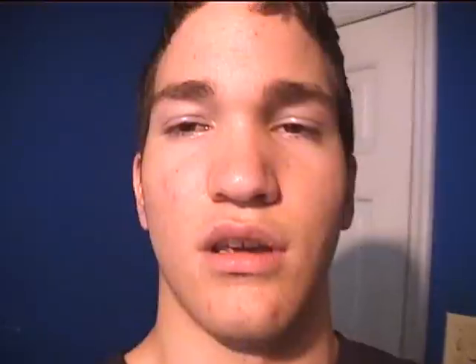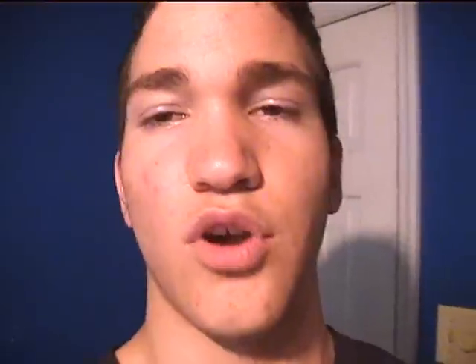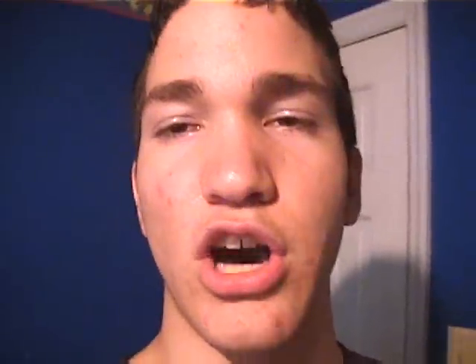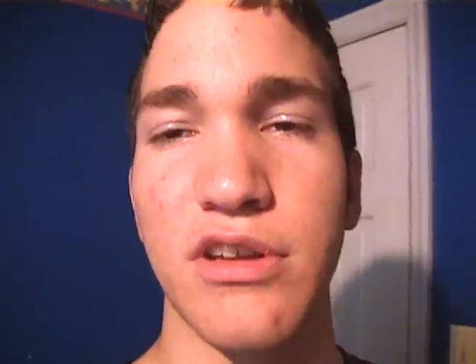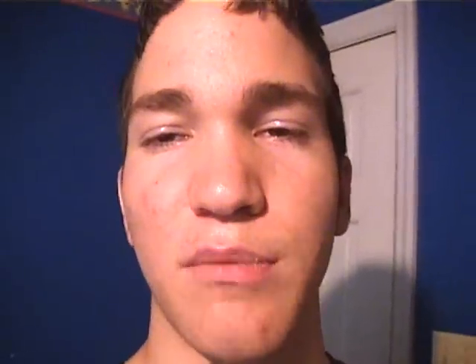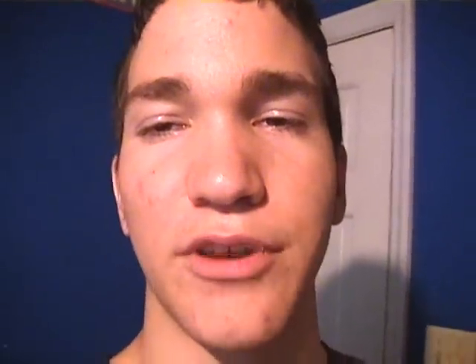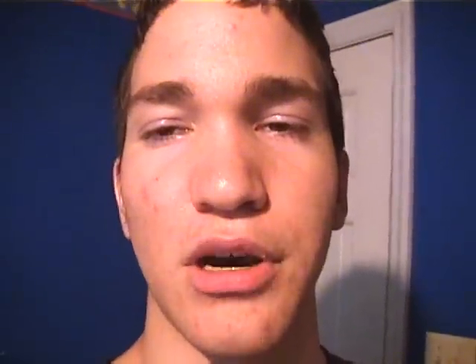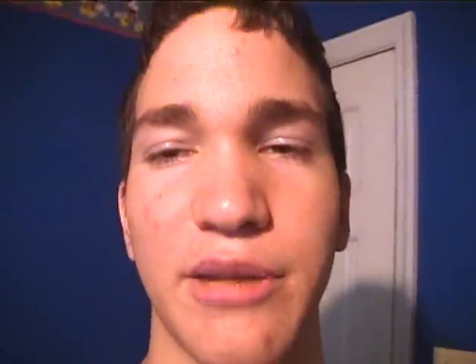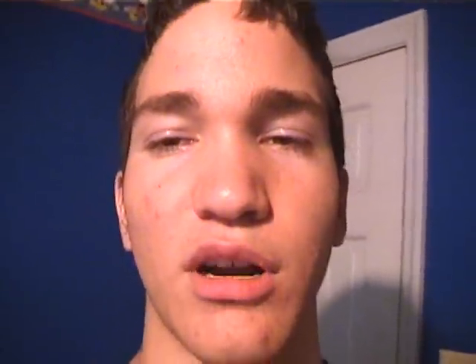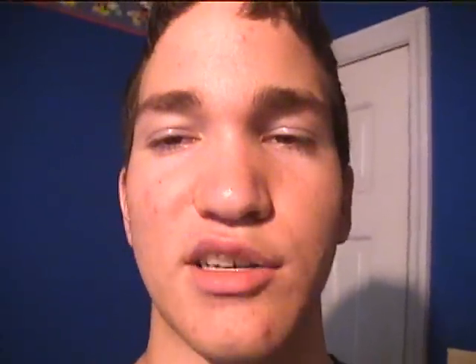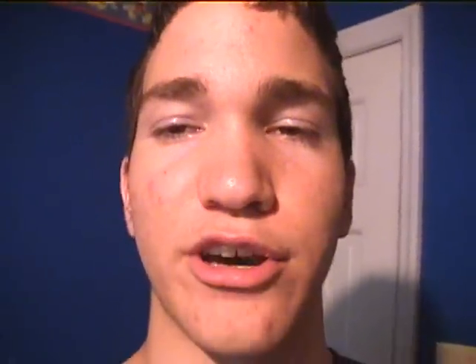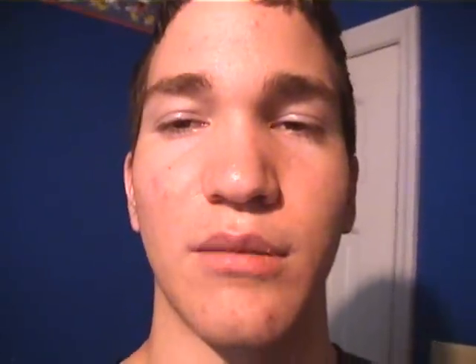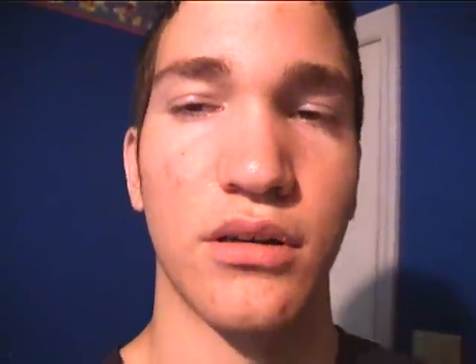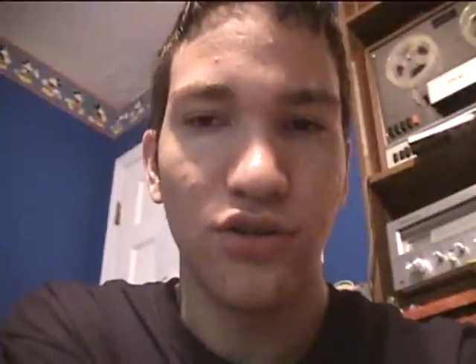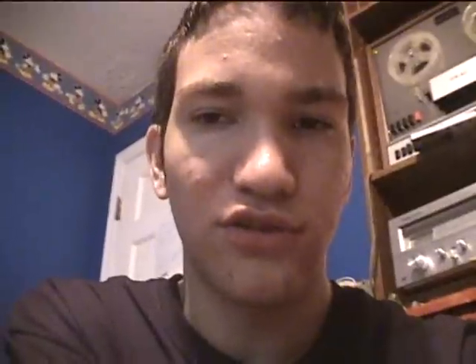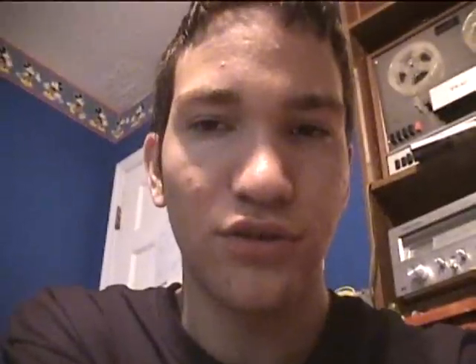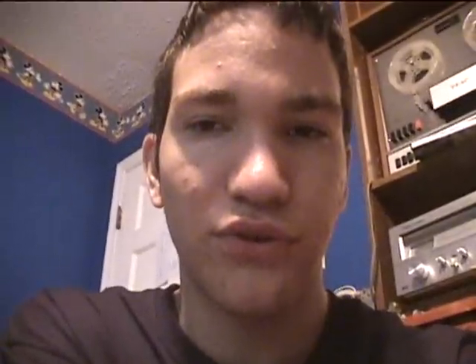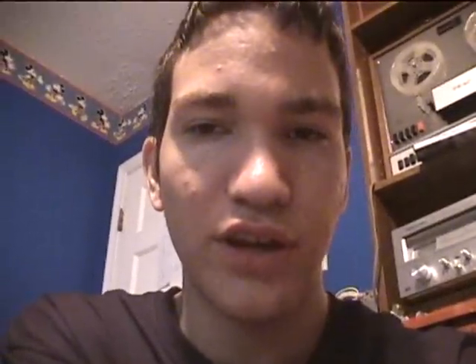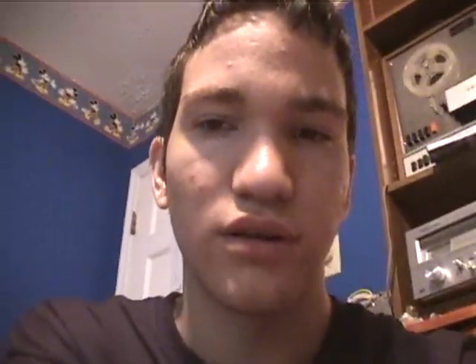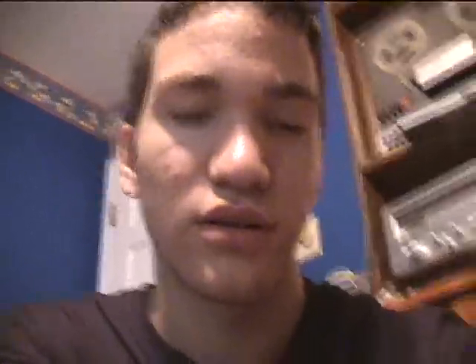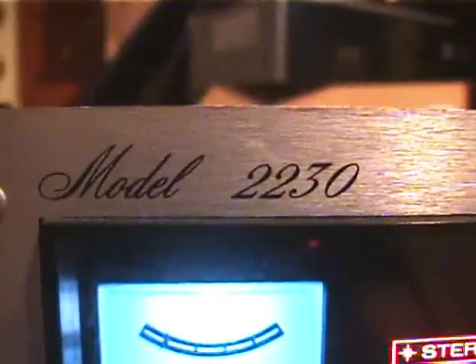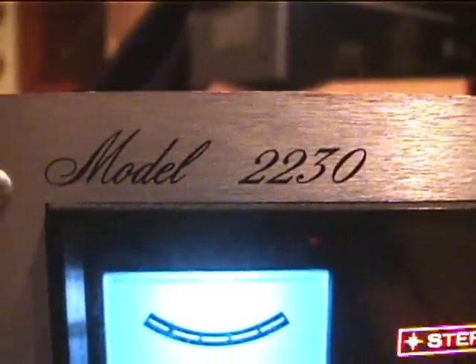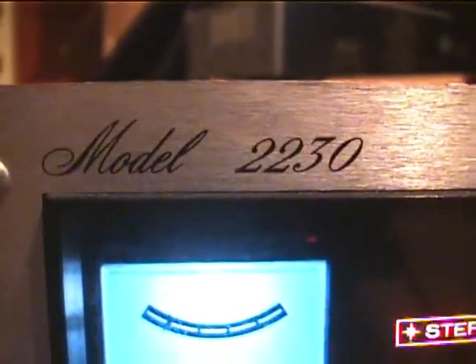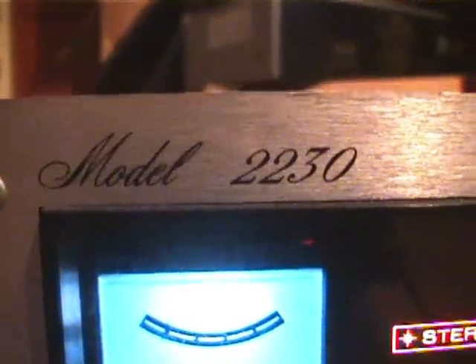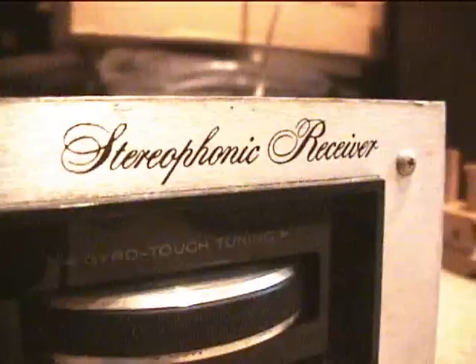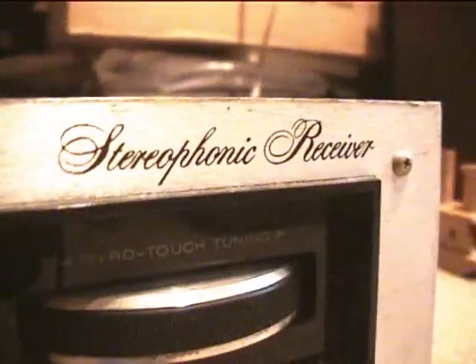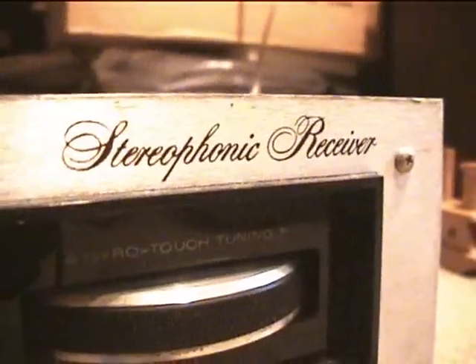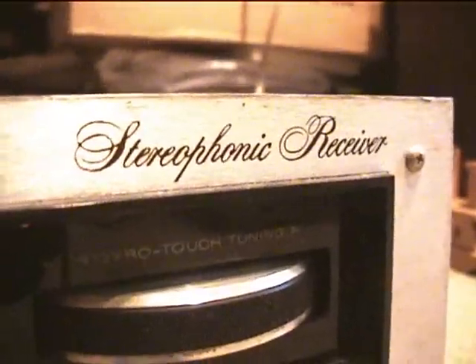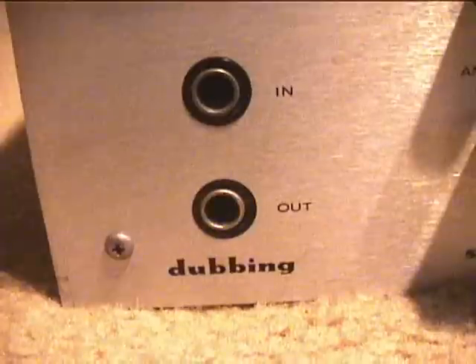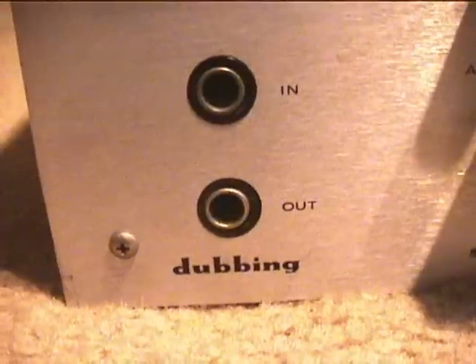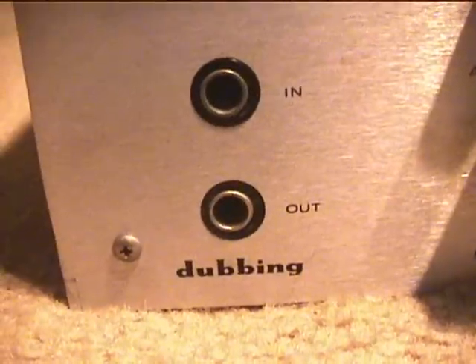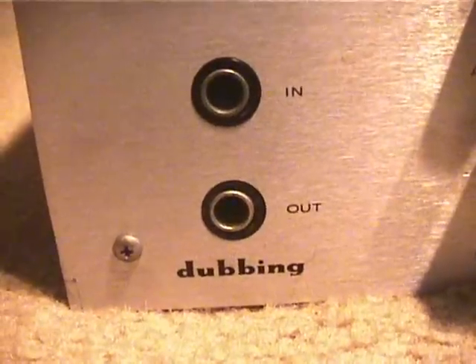I hope you enjoyed my video on the Marantz model number 223.